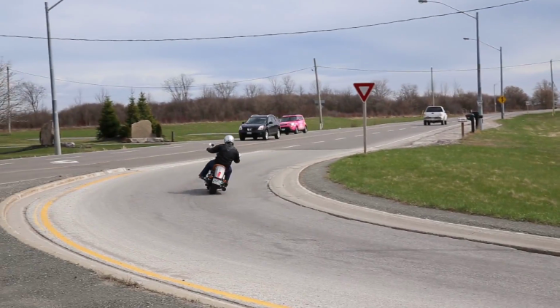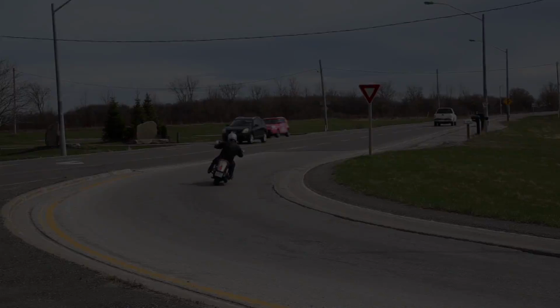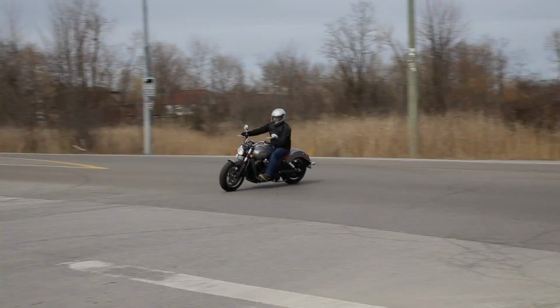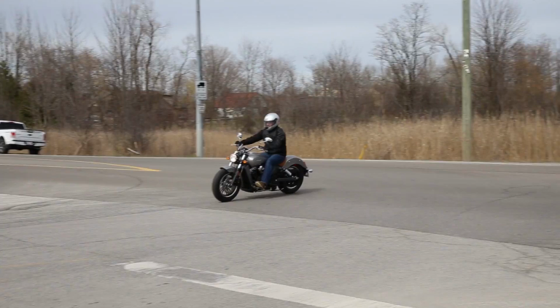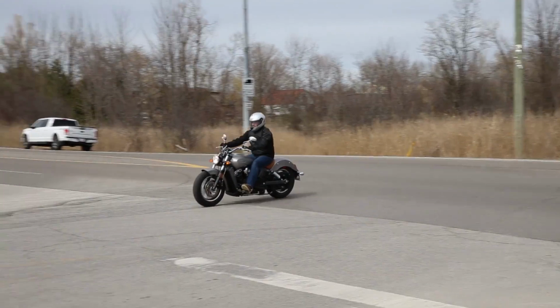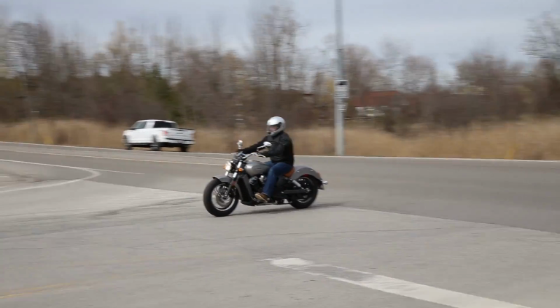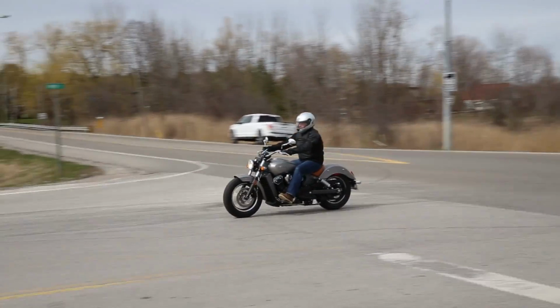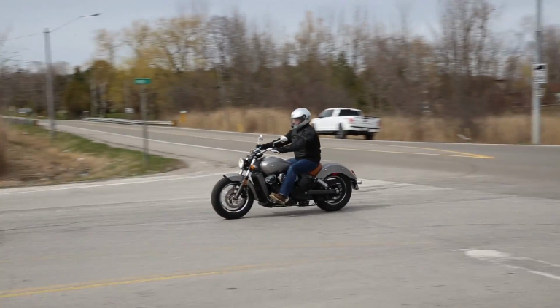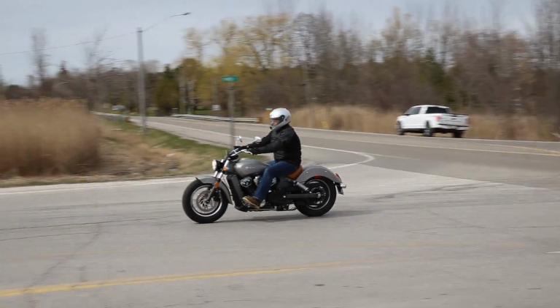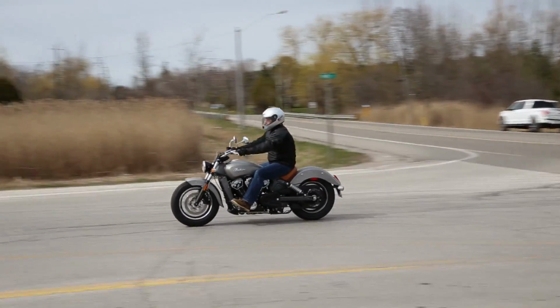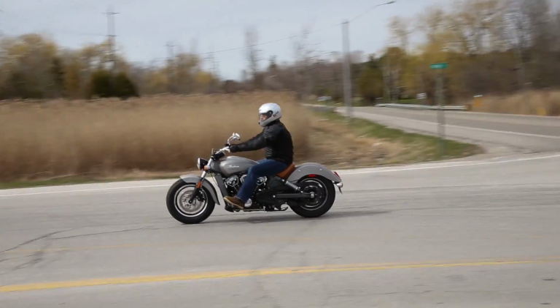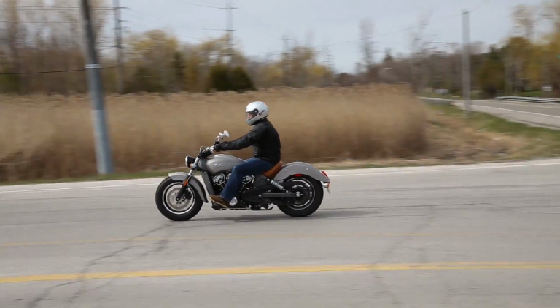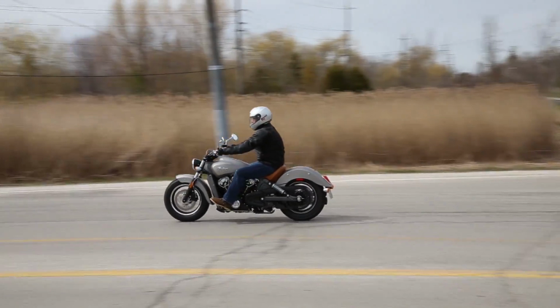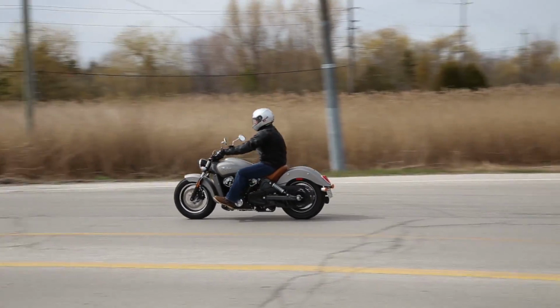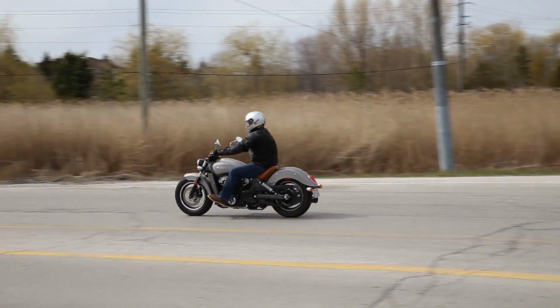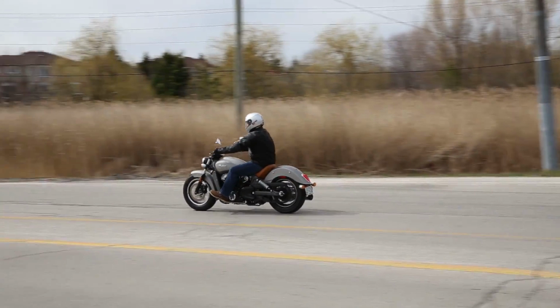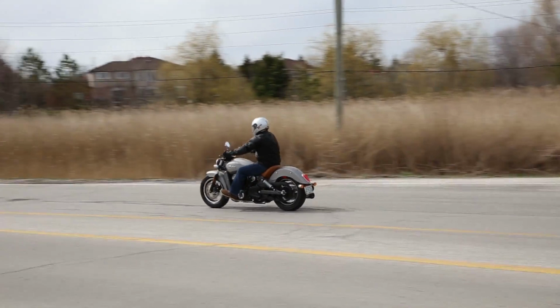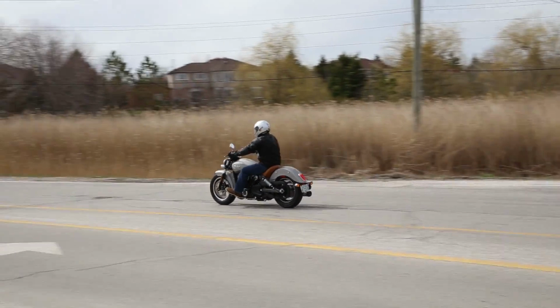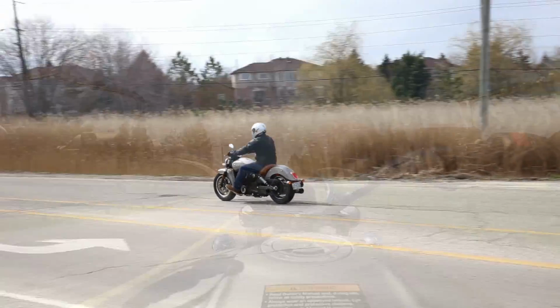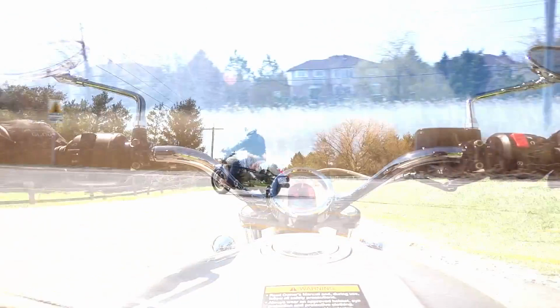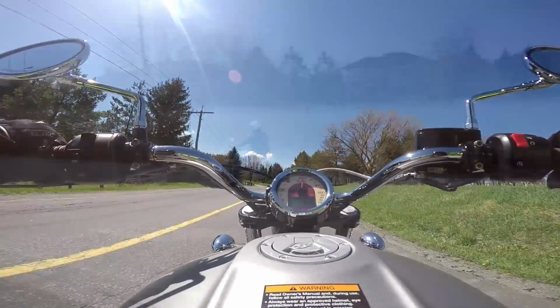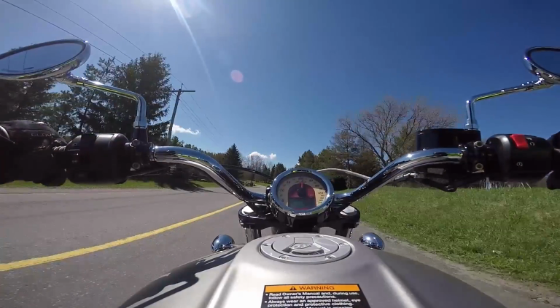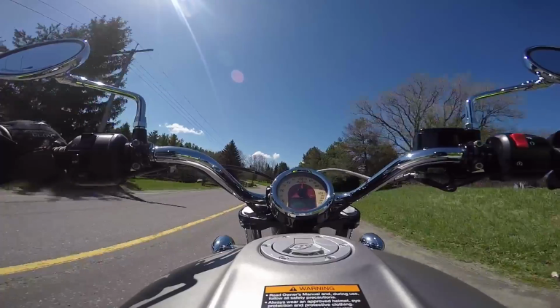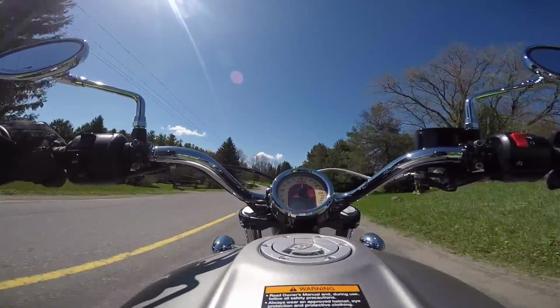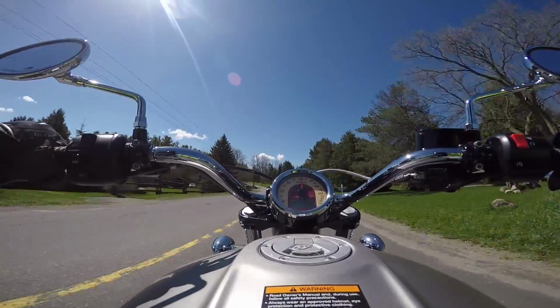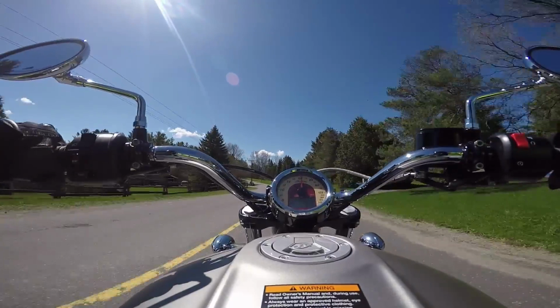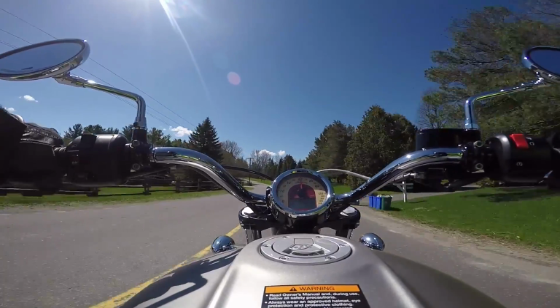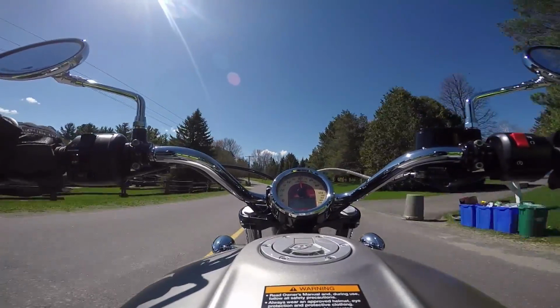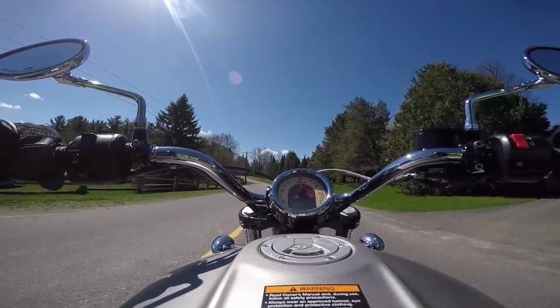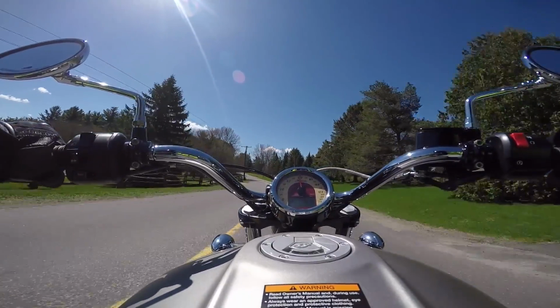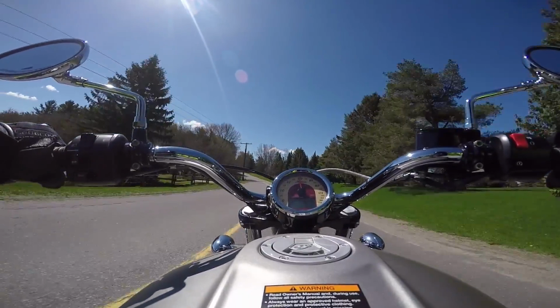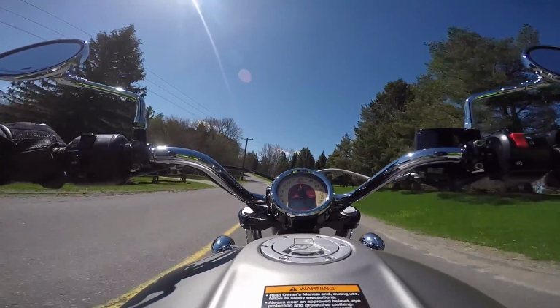It comes with a 6-speed transmission and belt final drive. Shifting action was a little stiff on the one we tested — pretty new bike — but we'll see how that breaks in over time.